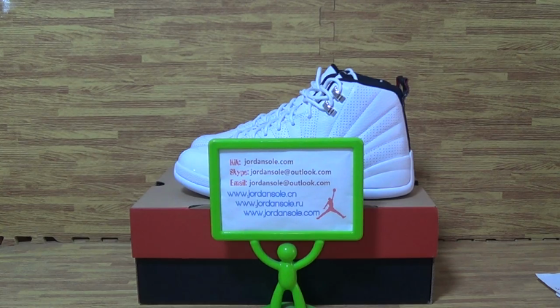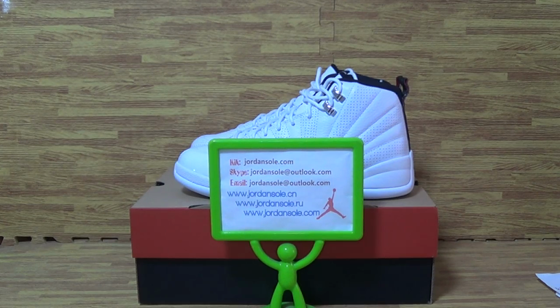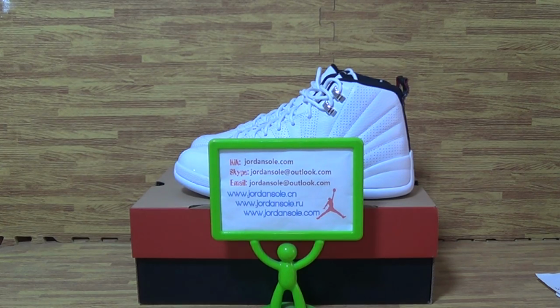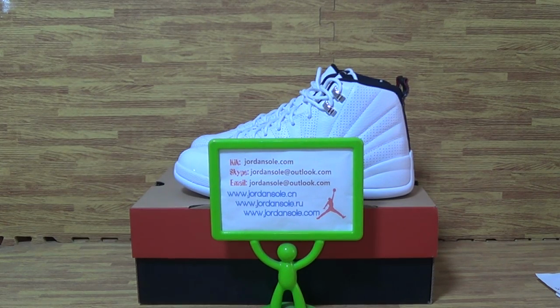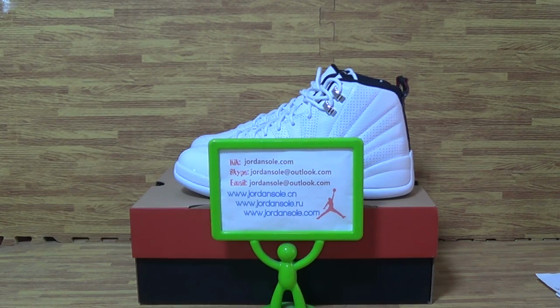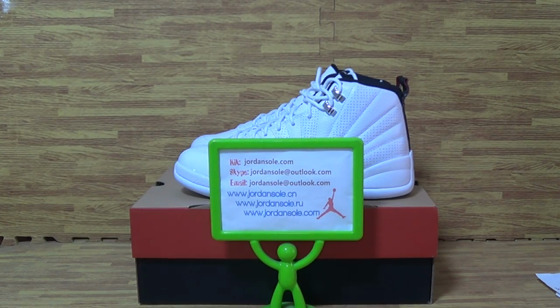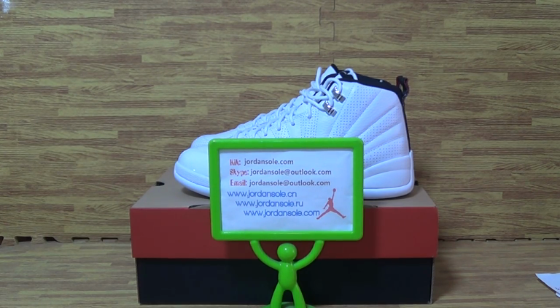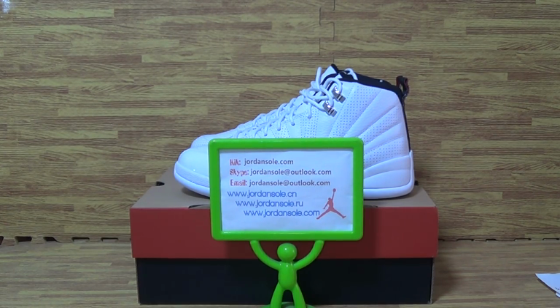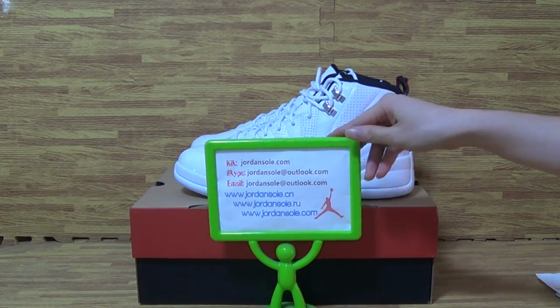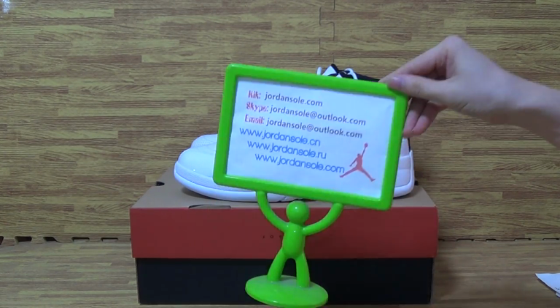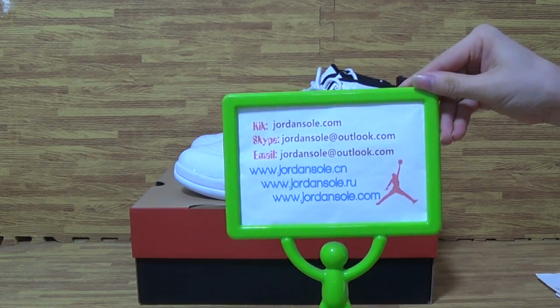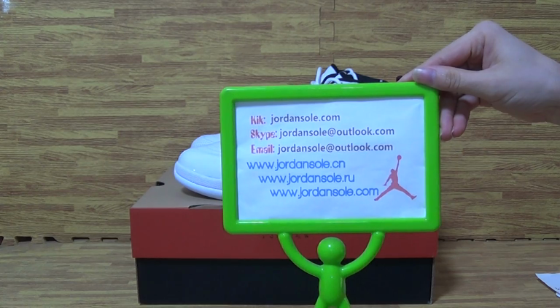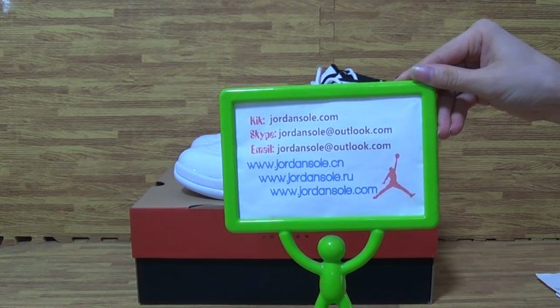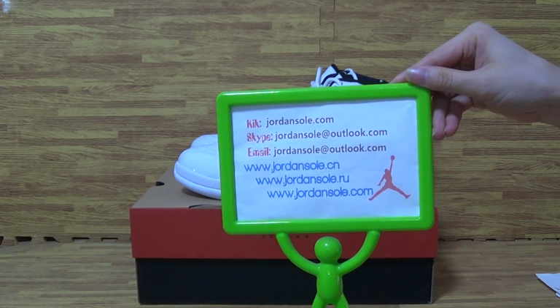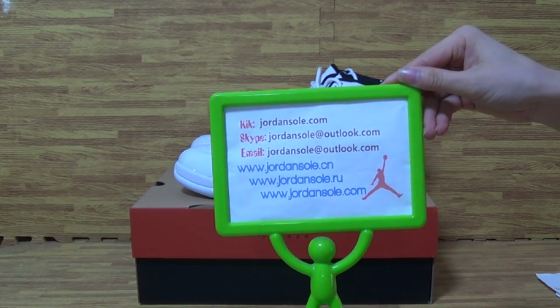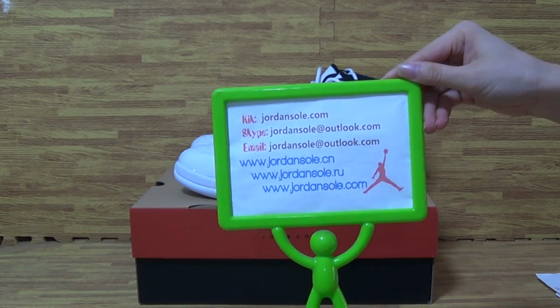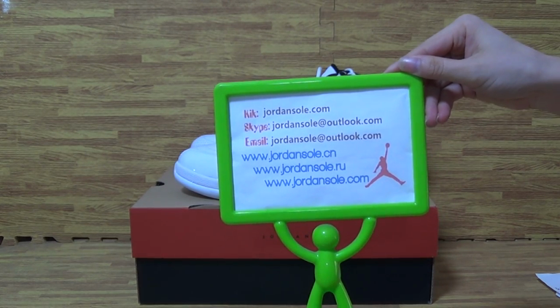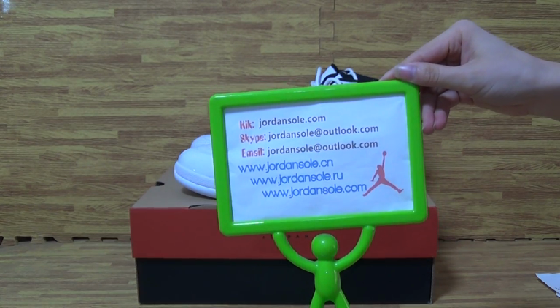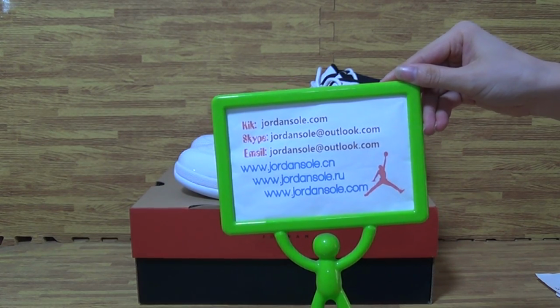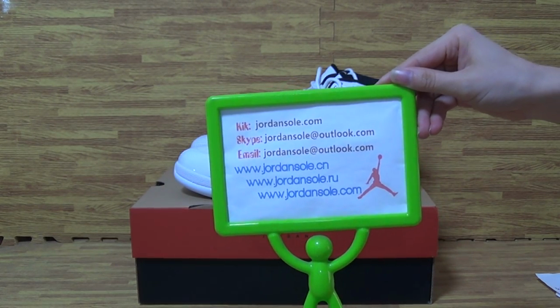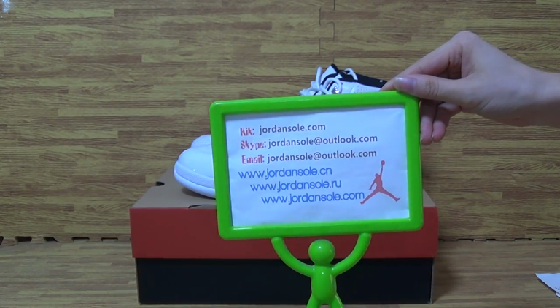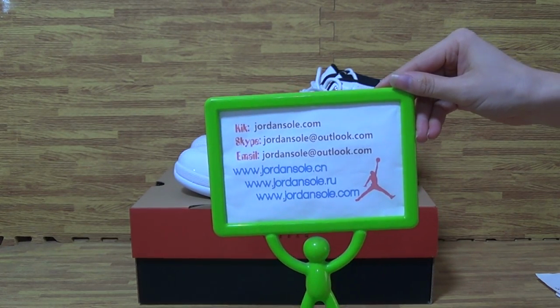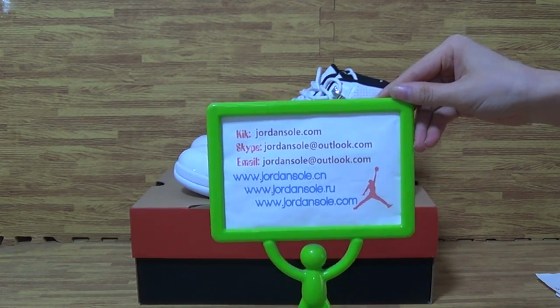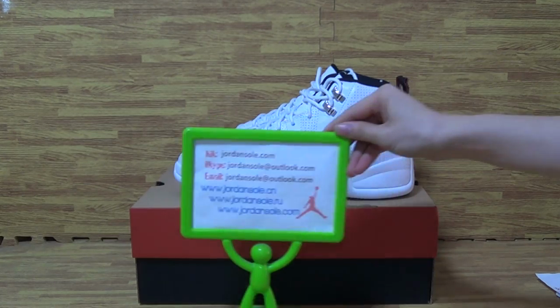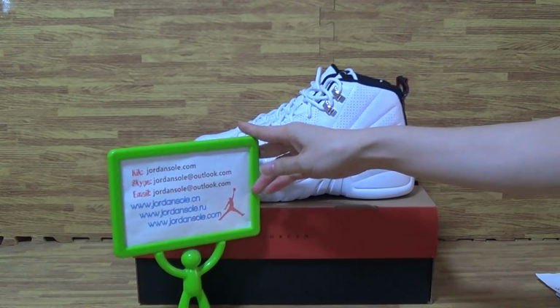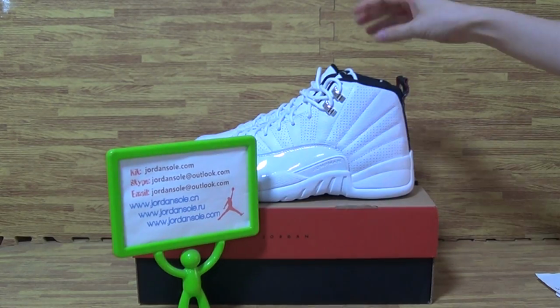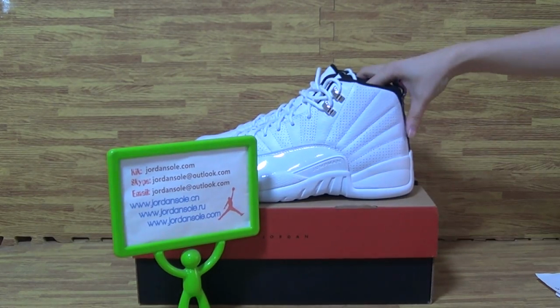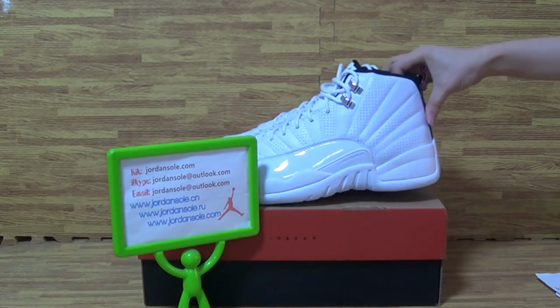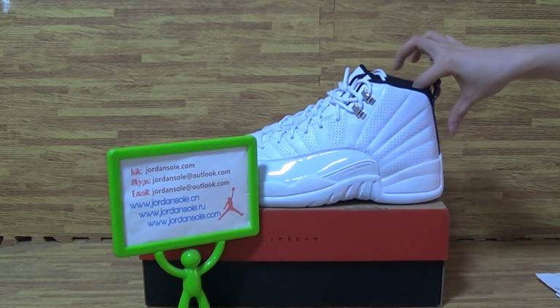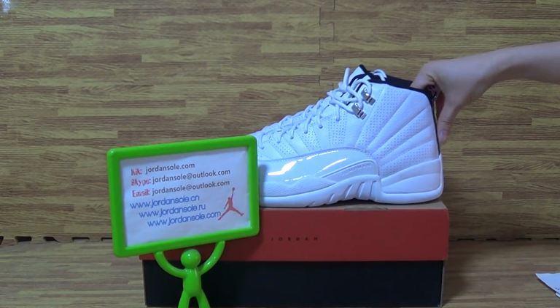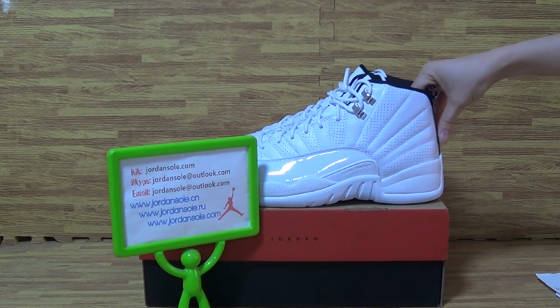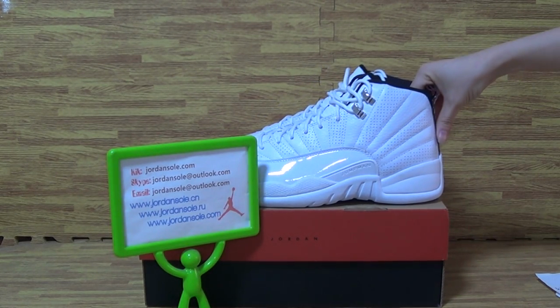Hi, it's Ella back again from Jordan Solo. Nice to see you. Welcome to my website JordanSolo.com. And it's this pair of shoes I talked to you about last review.